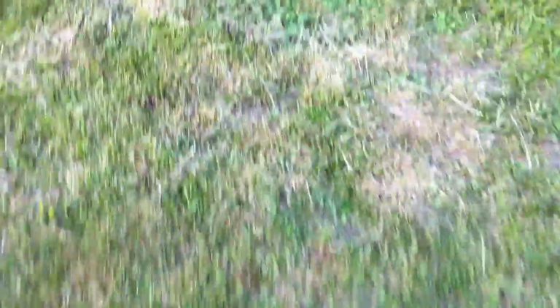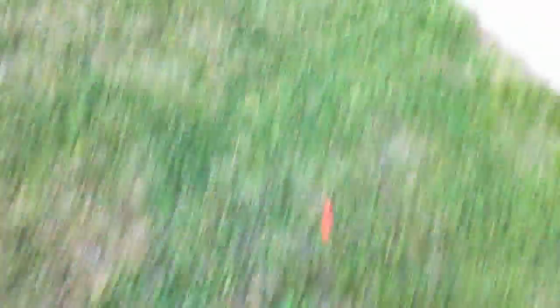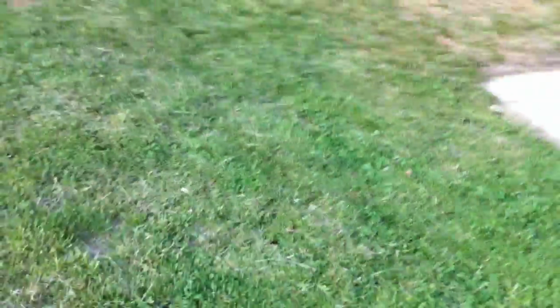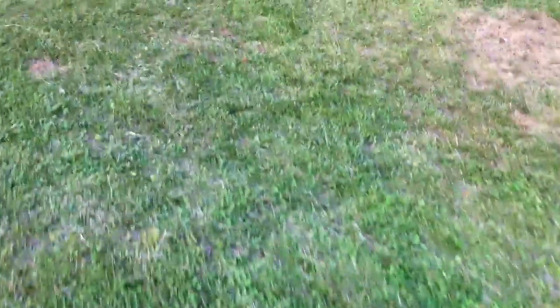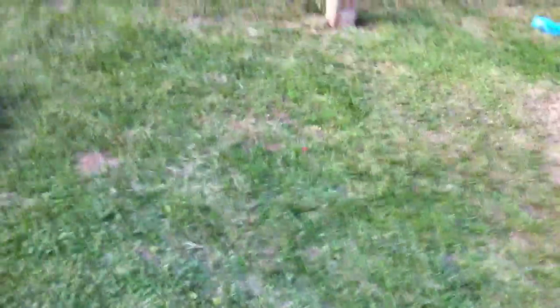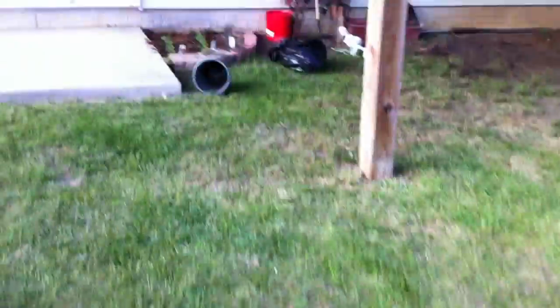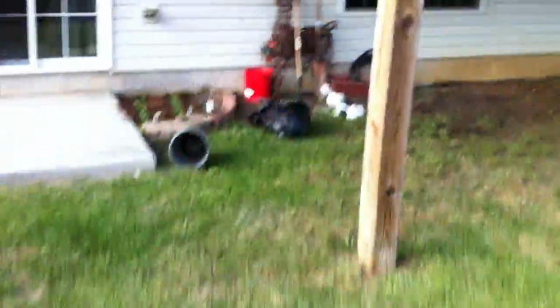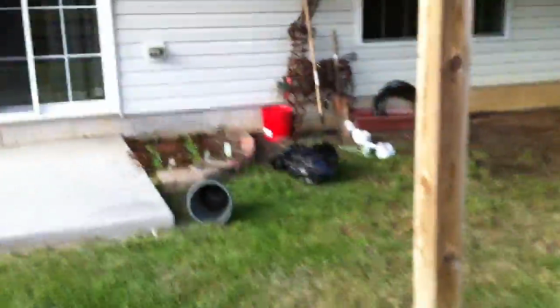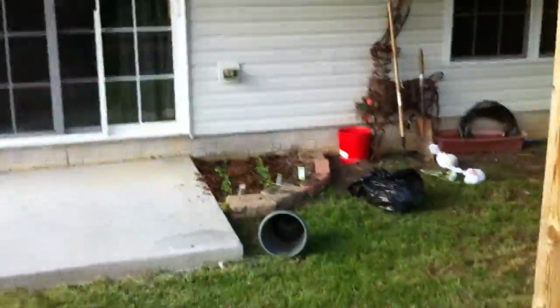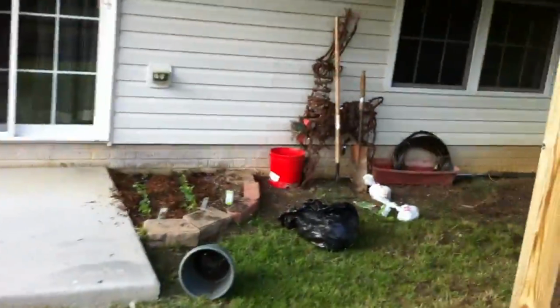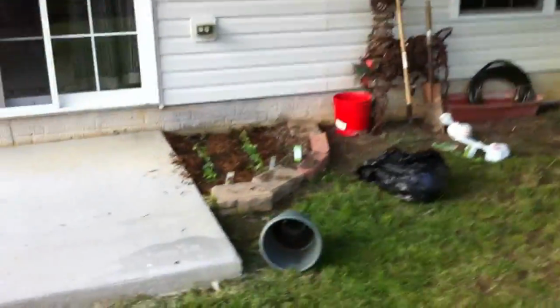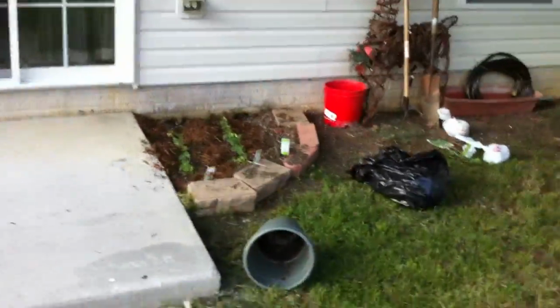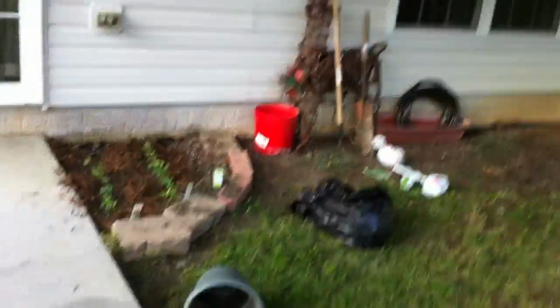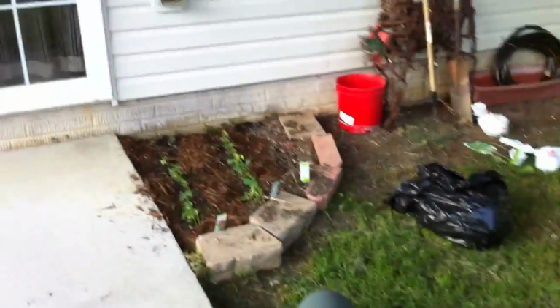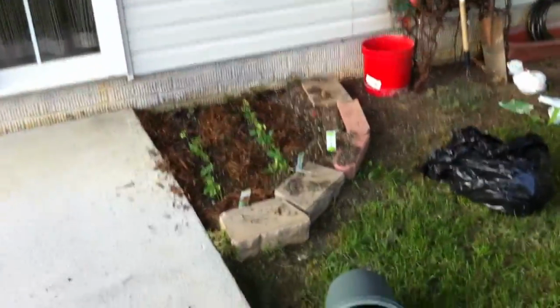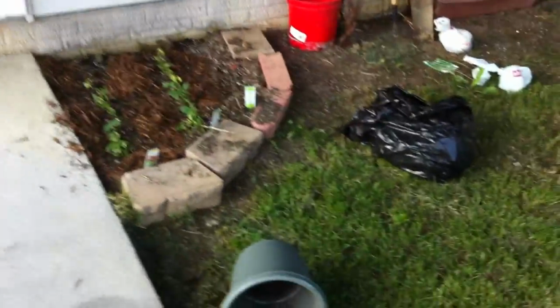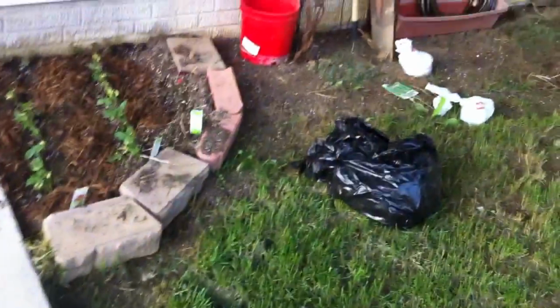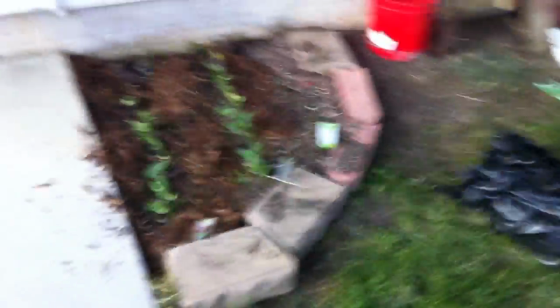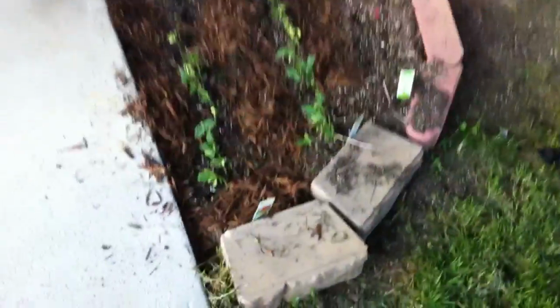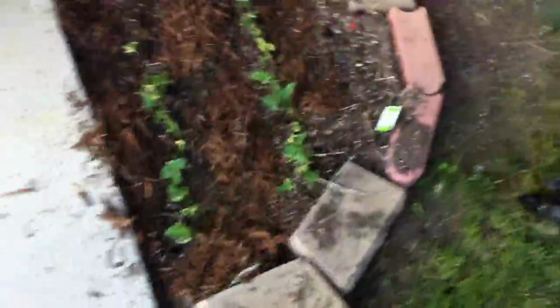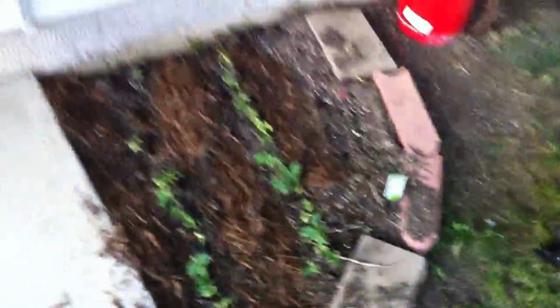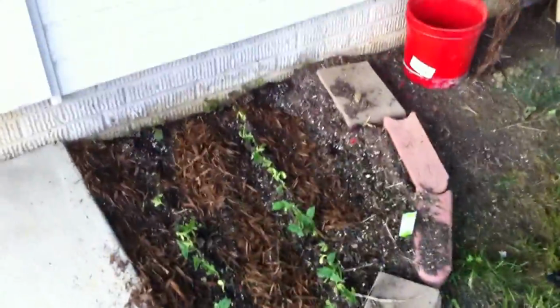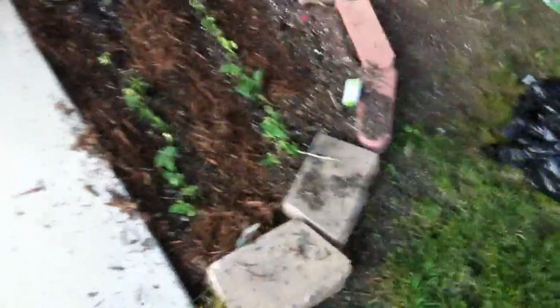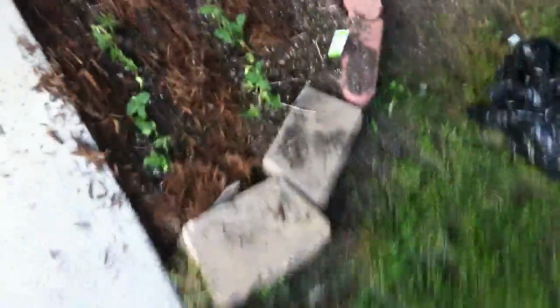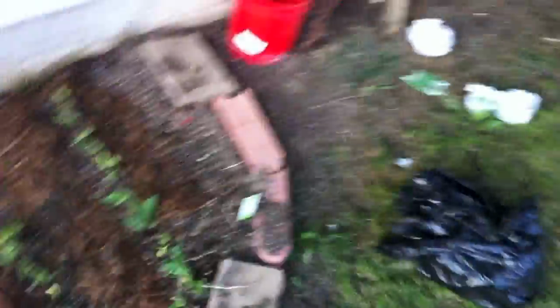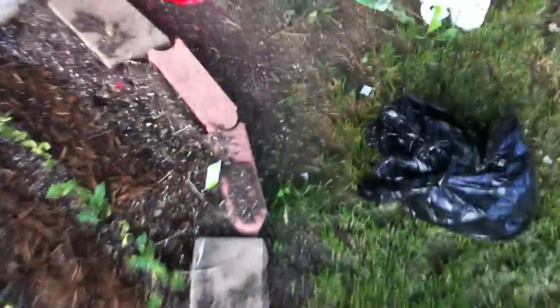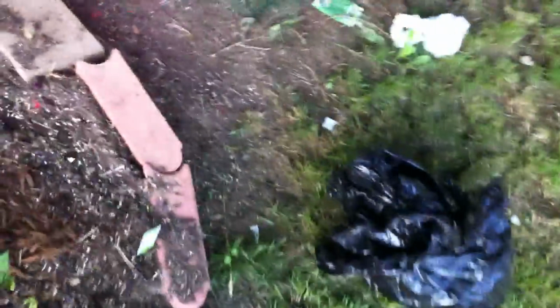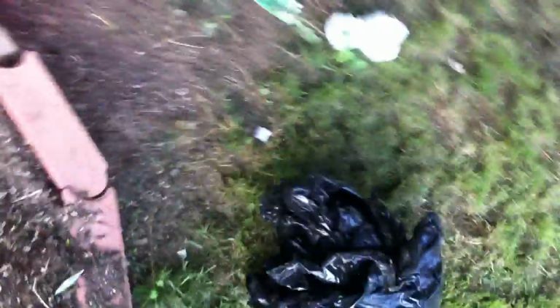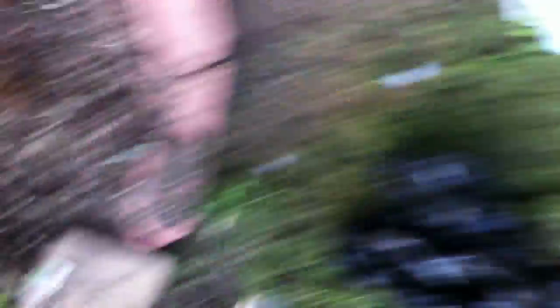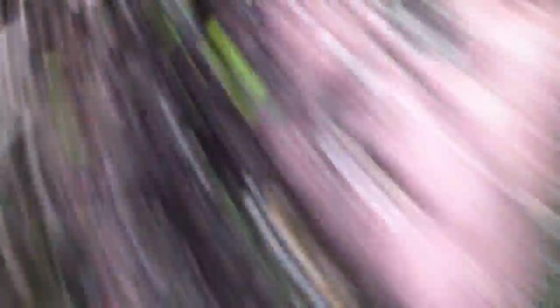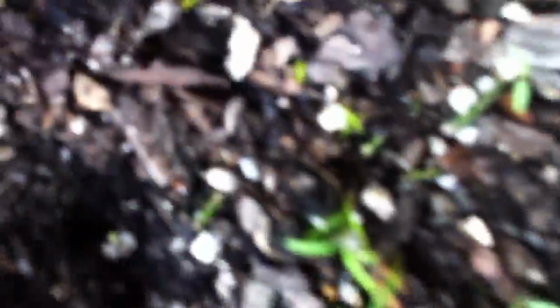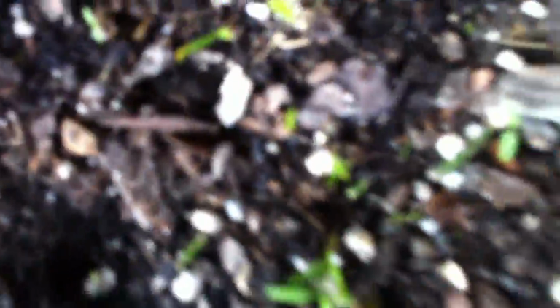If you come over here, we got ourselves our little raised bed that I made a couple days ago. Take a look — our green beans have germinated, and the same with our carrots, as you can see right there.